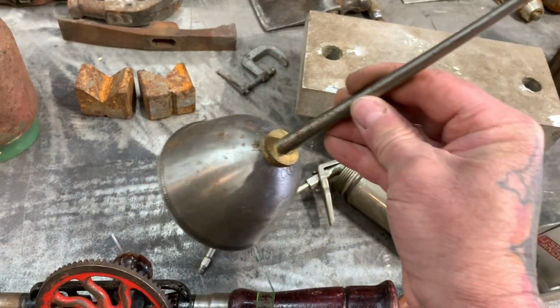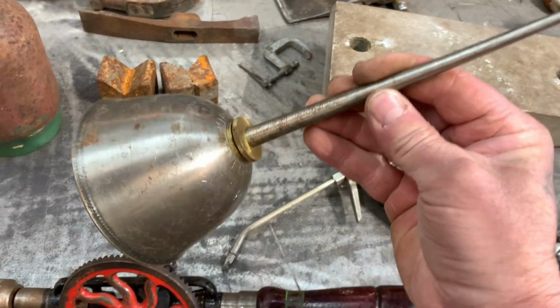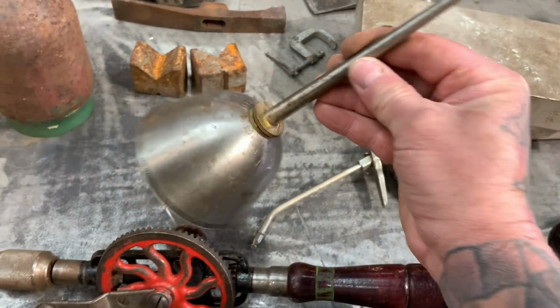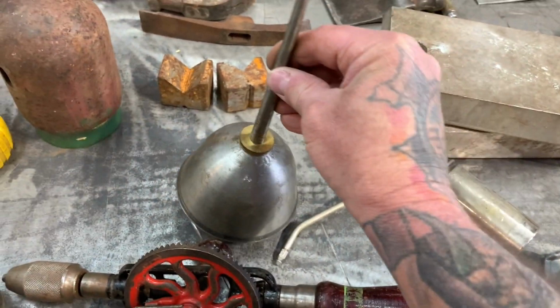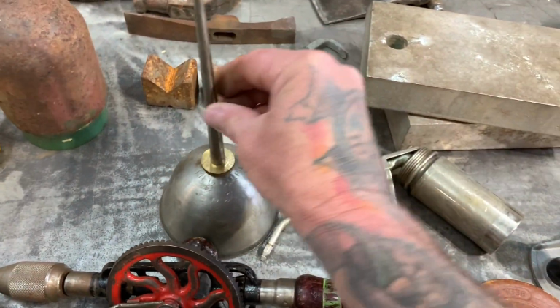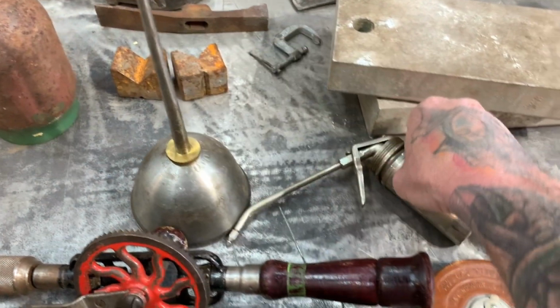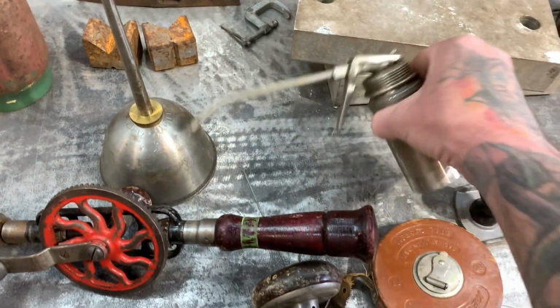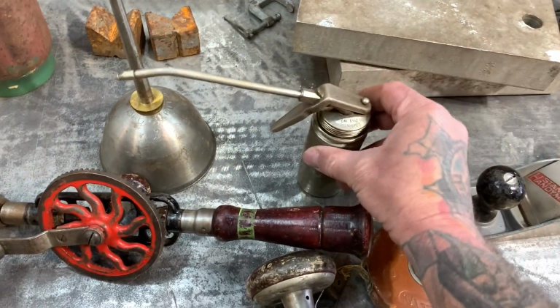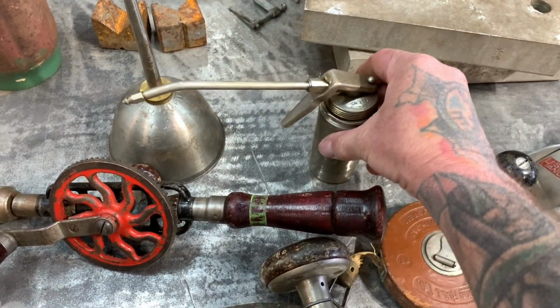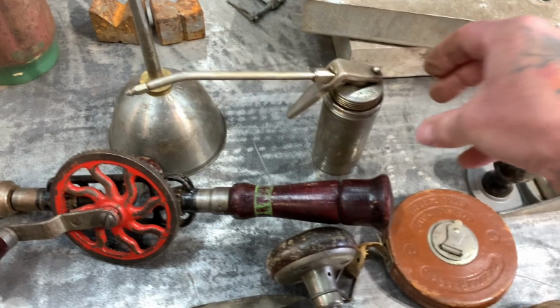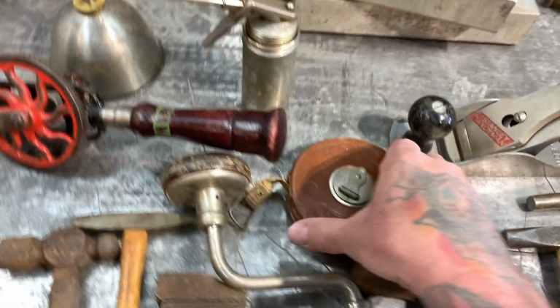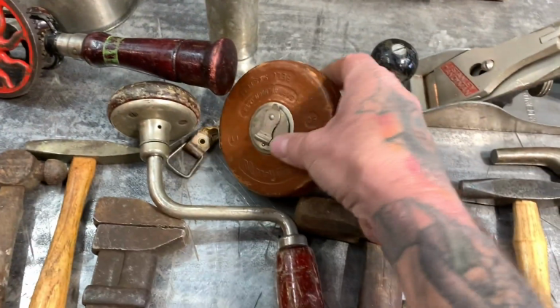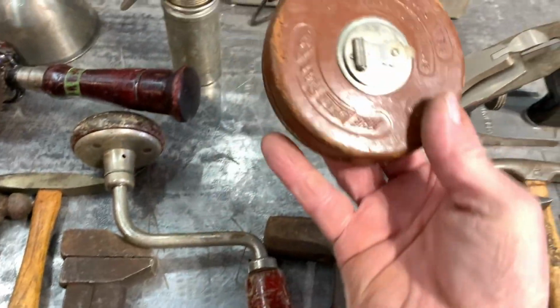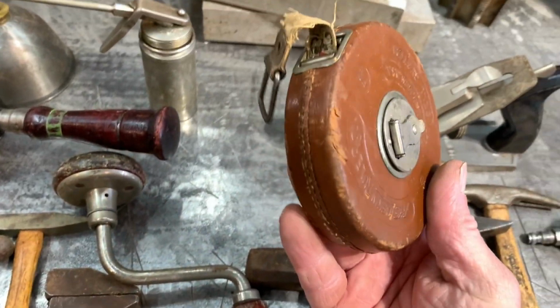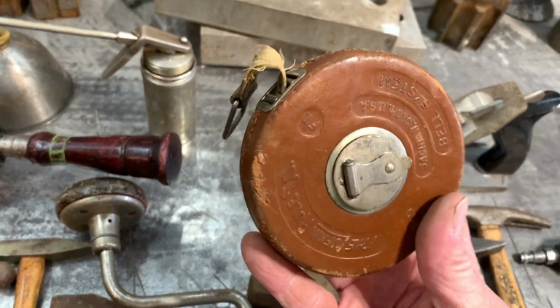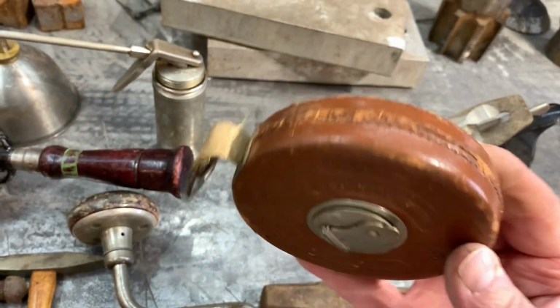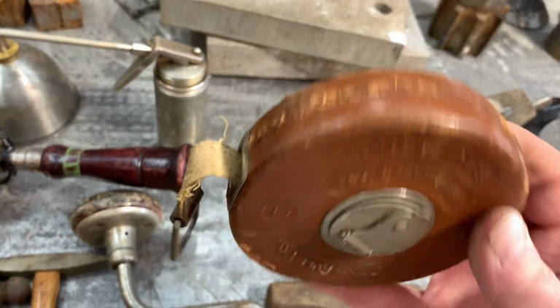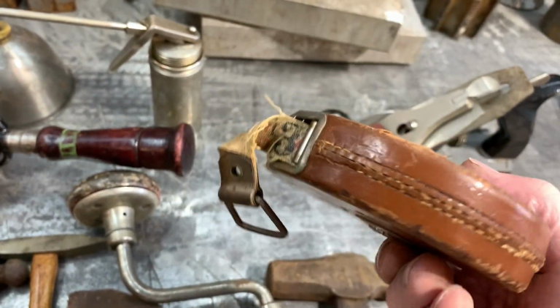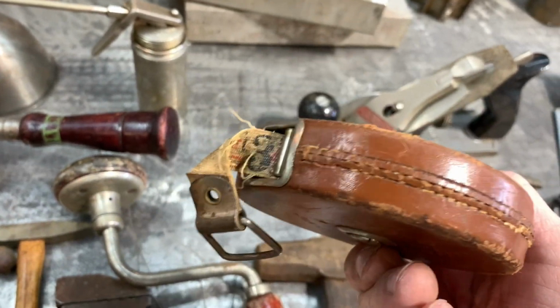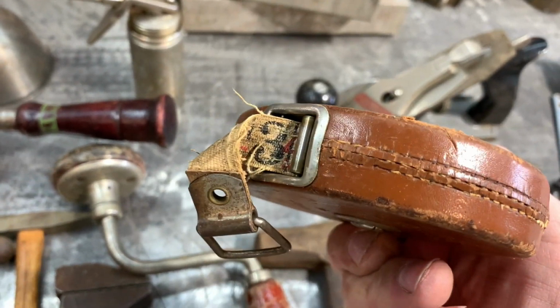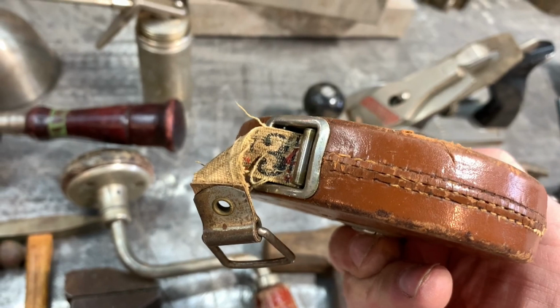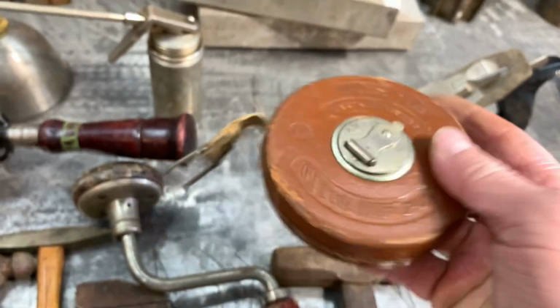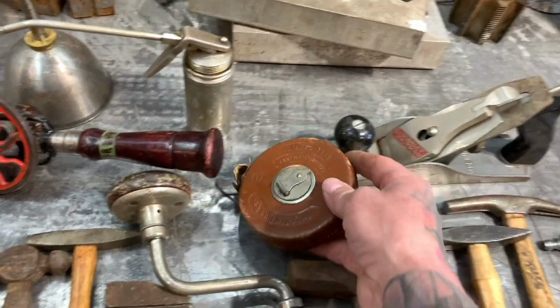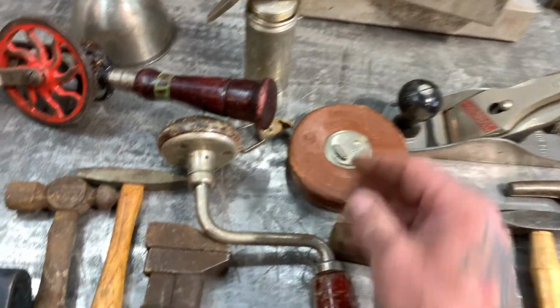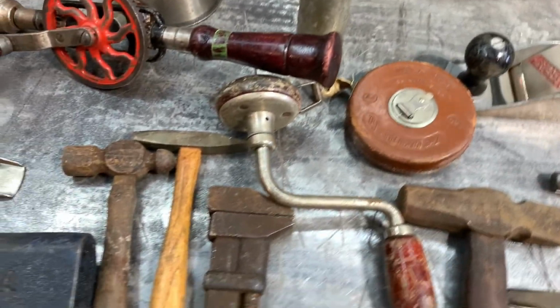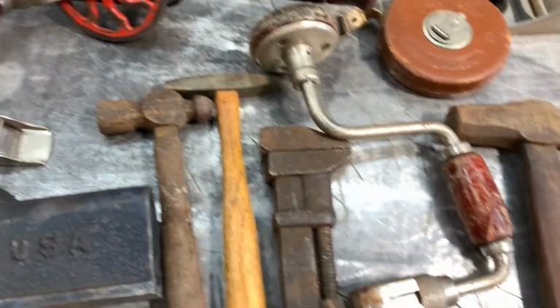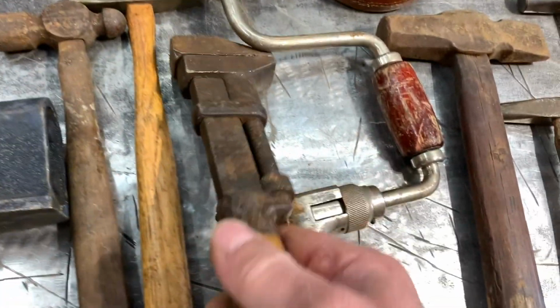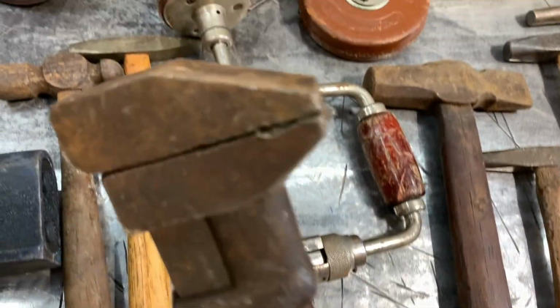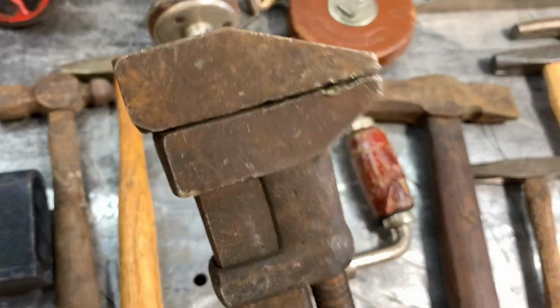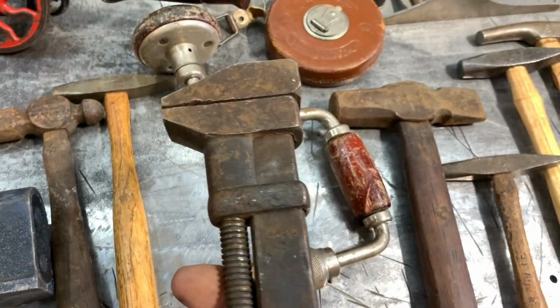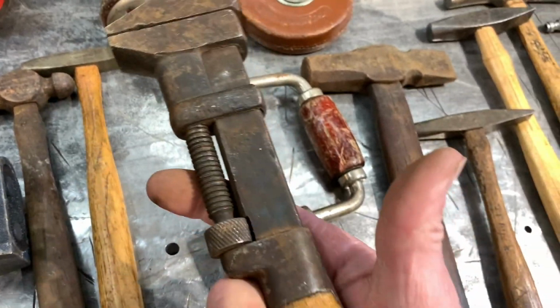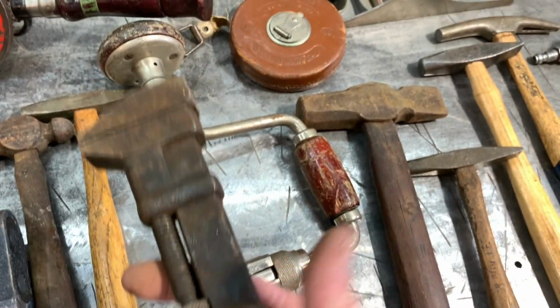Old stainless oil cans, really cool. One old Bell Systems leather piece with a cloth tape measure inside. Old pipe wrenches — I love these, these are cool.